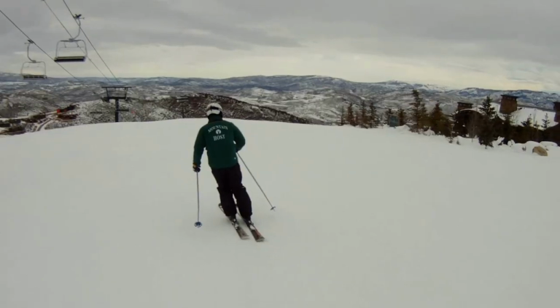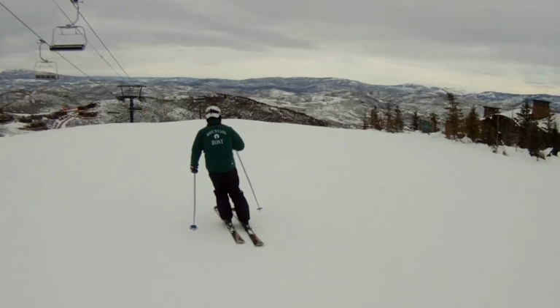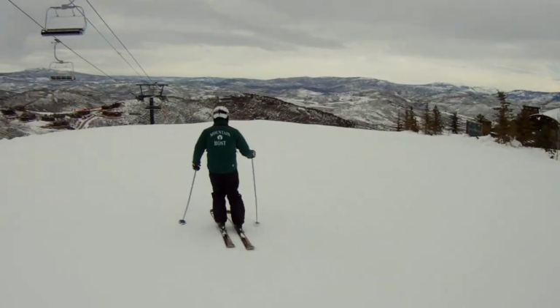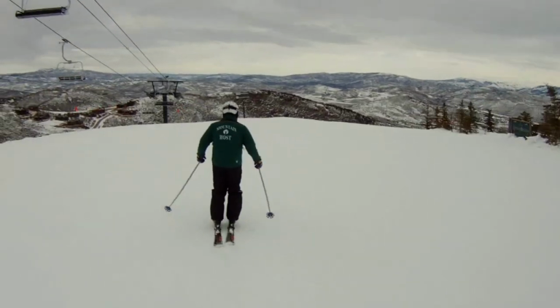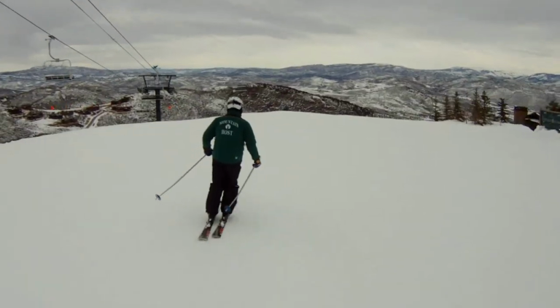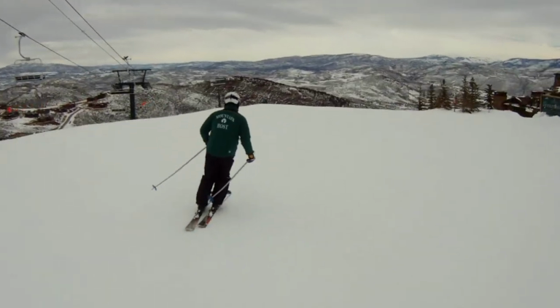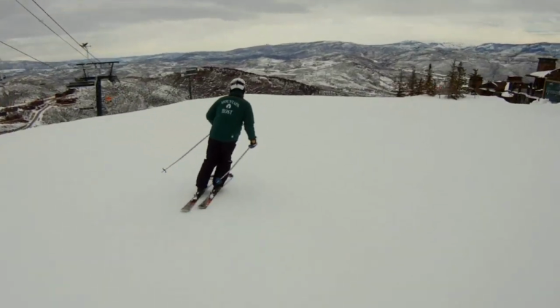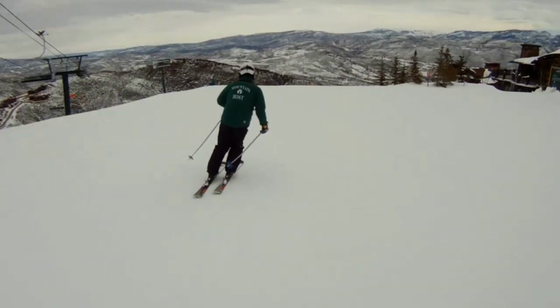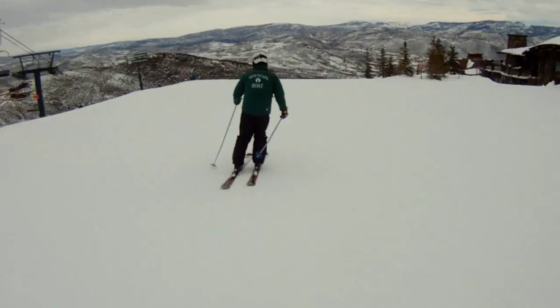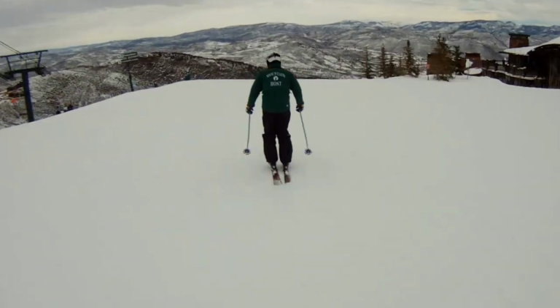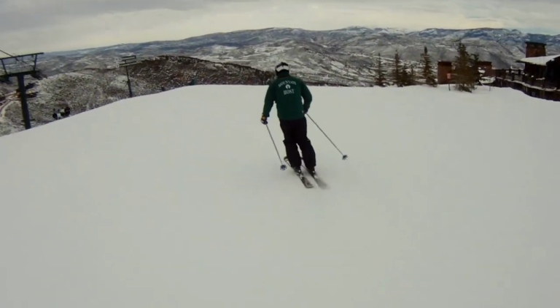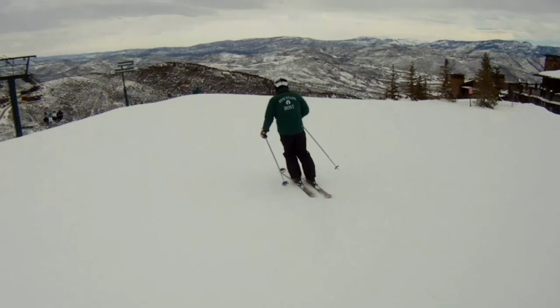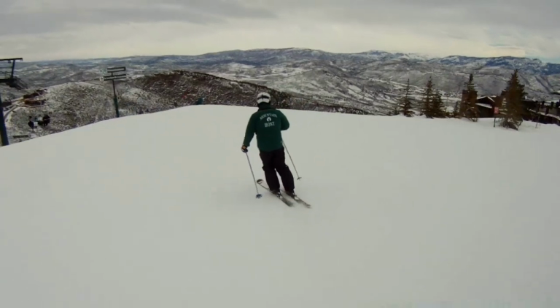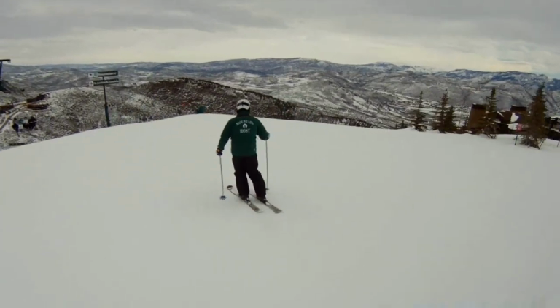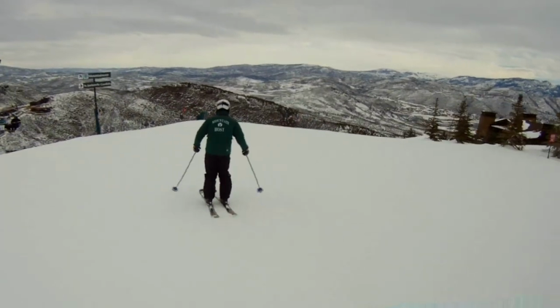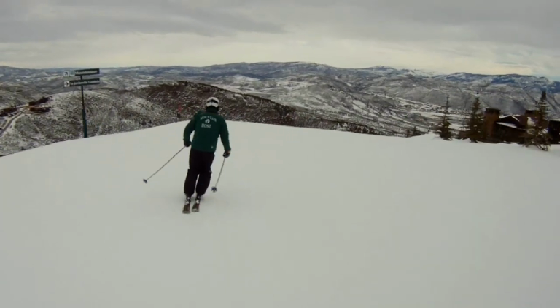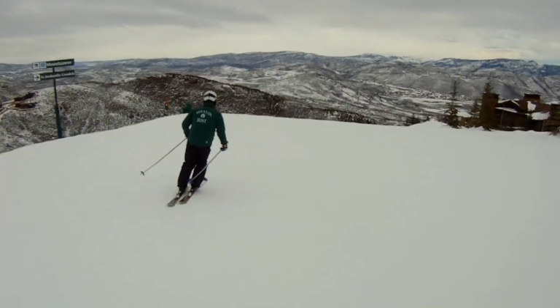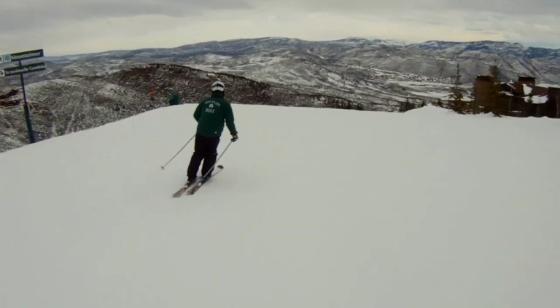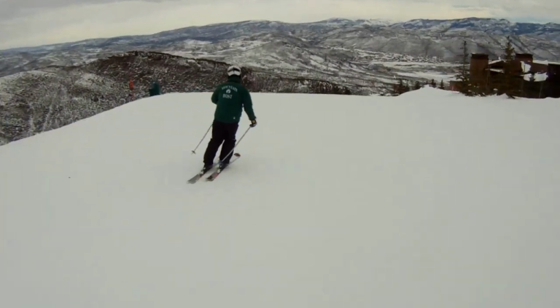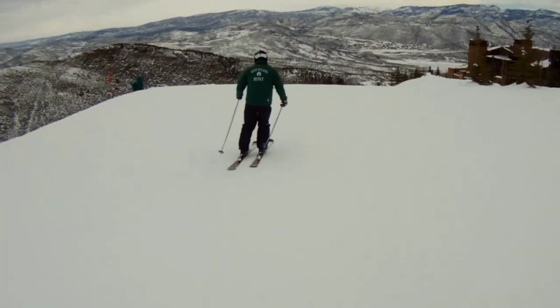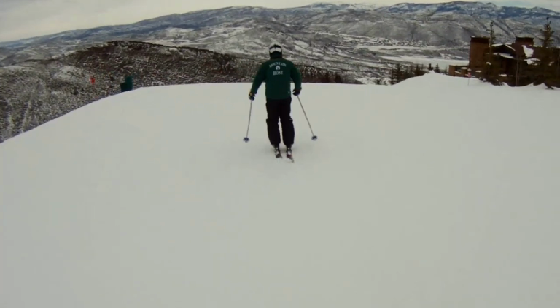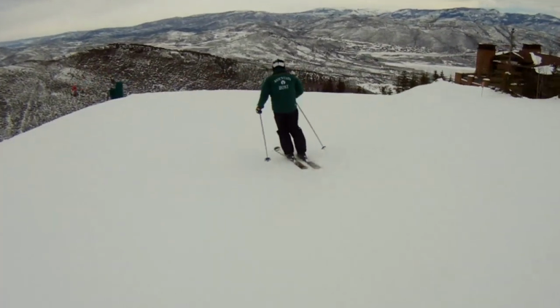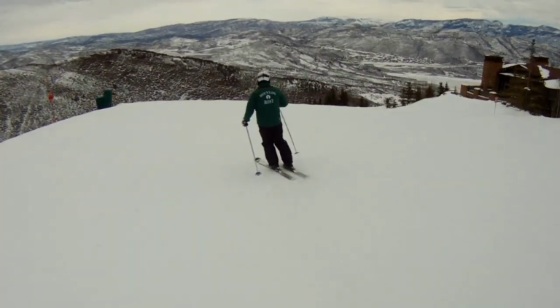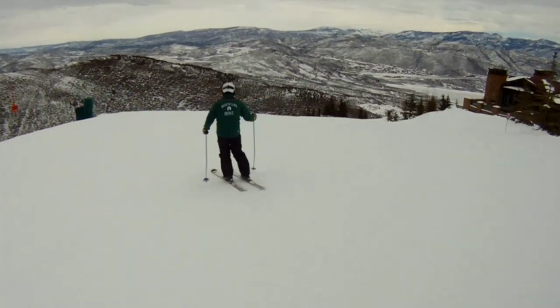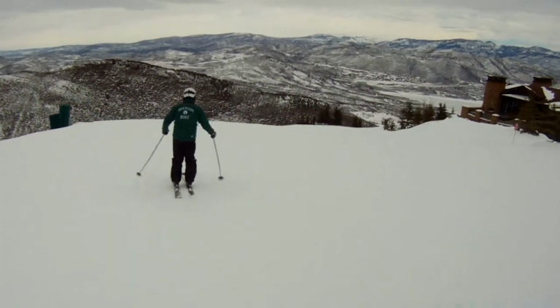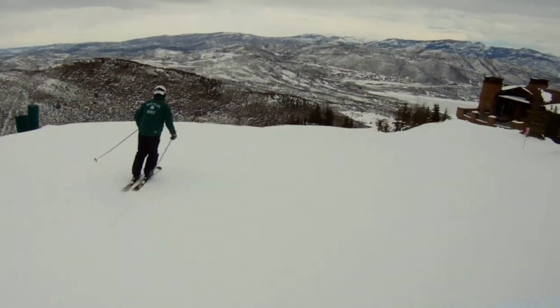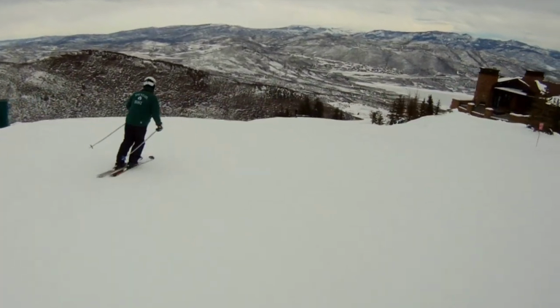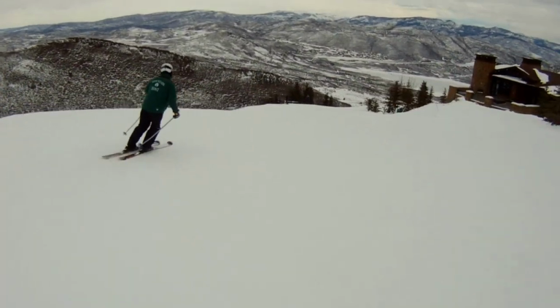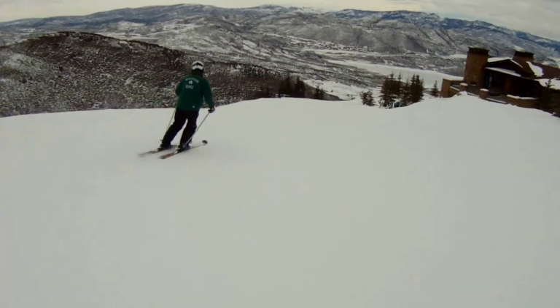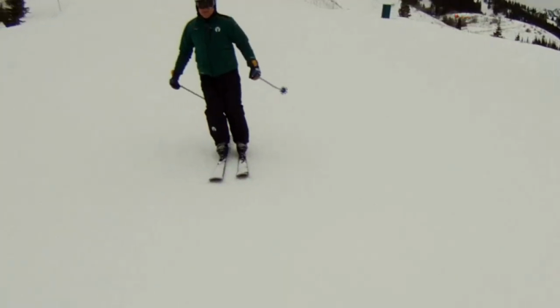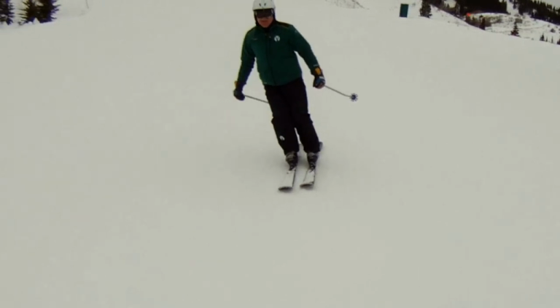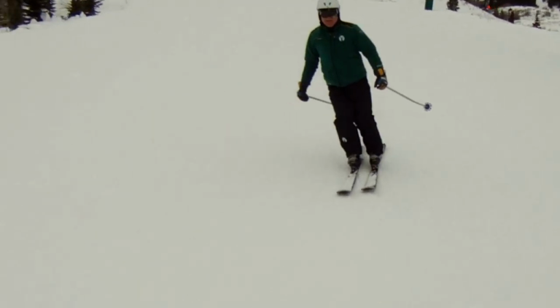Mountaineer is one of the blue options off of Little Baldi peak. At the start you see a beautiful view of the Jordan L reservoir.